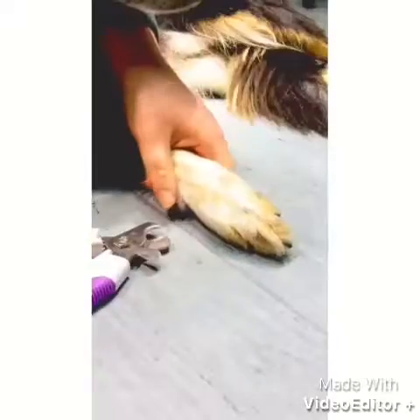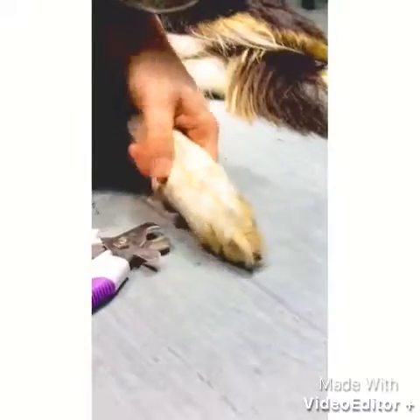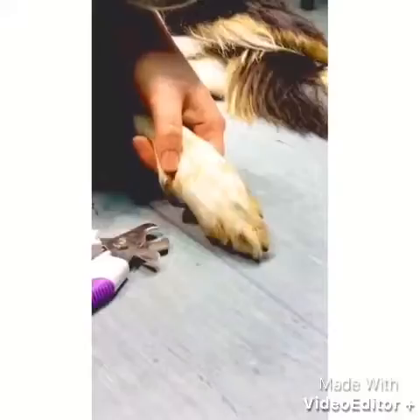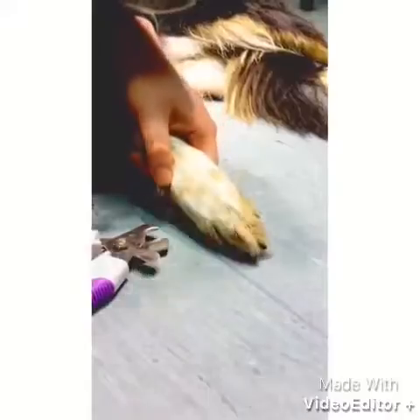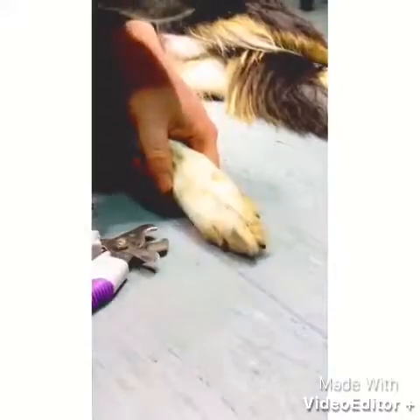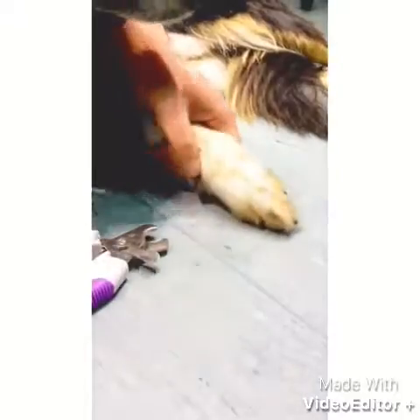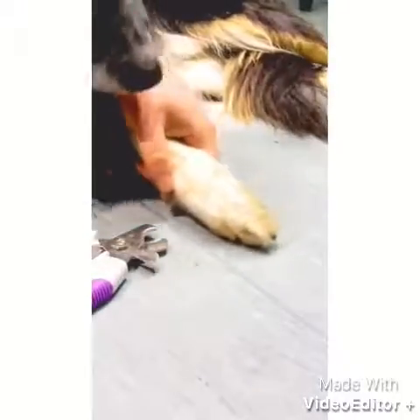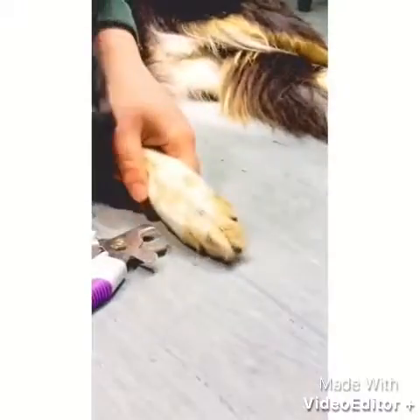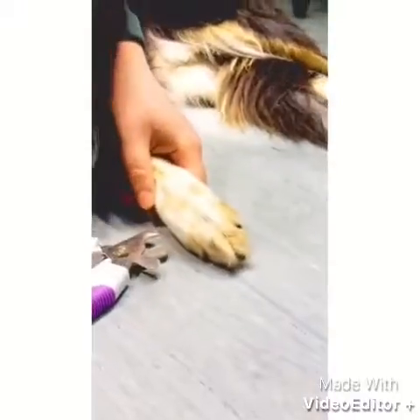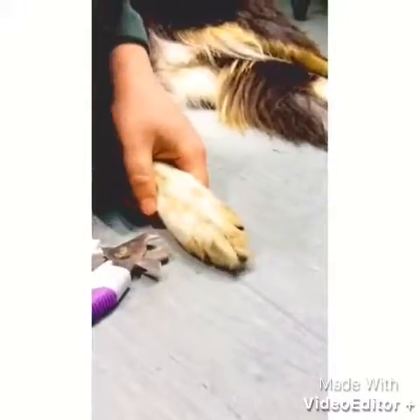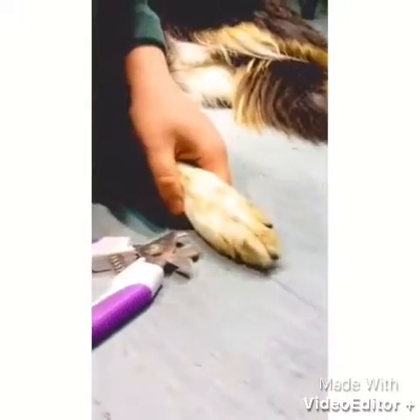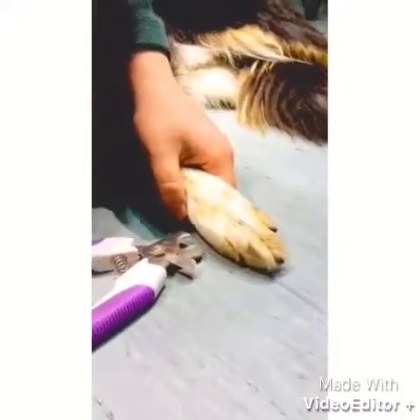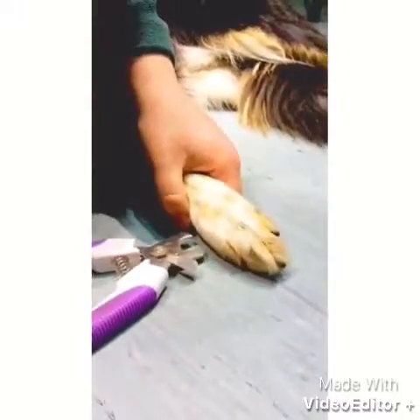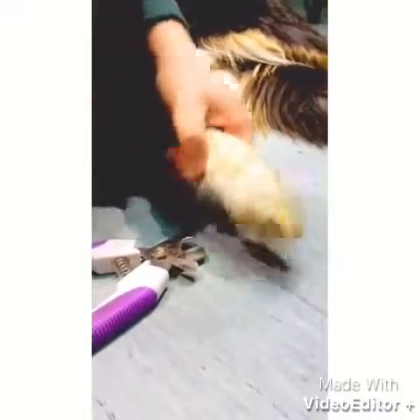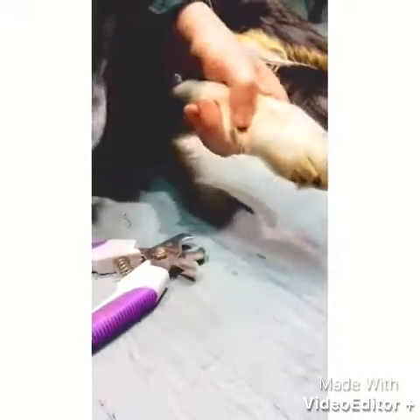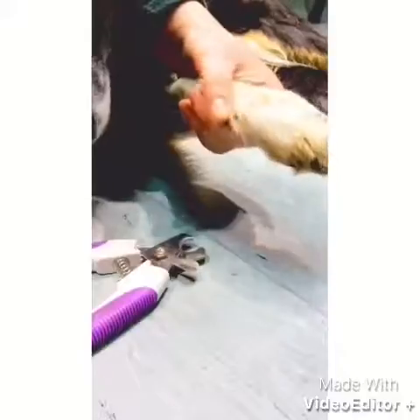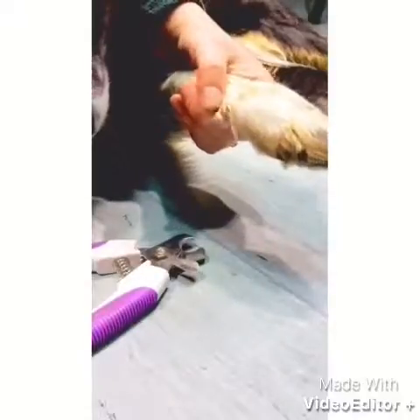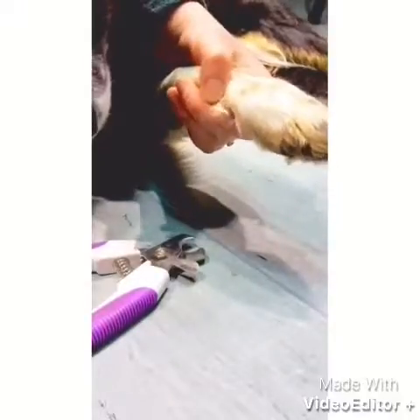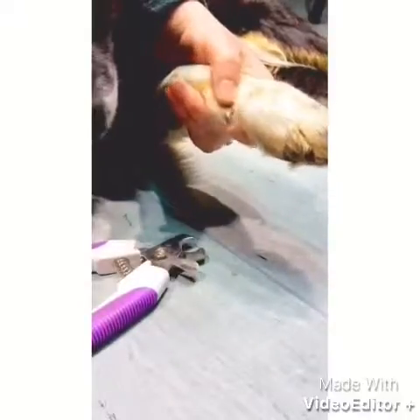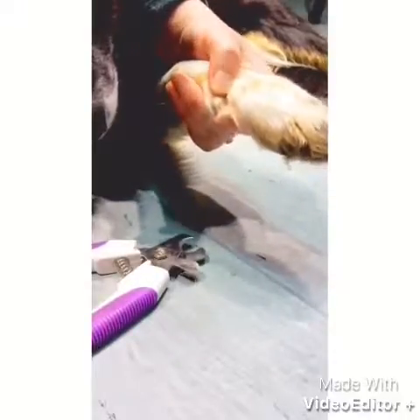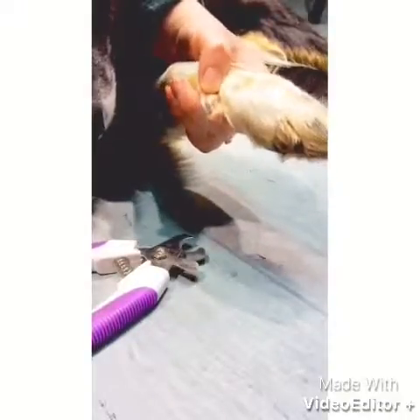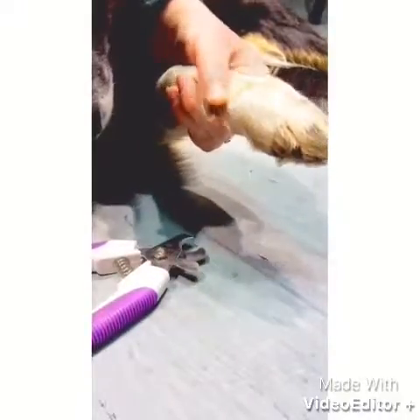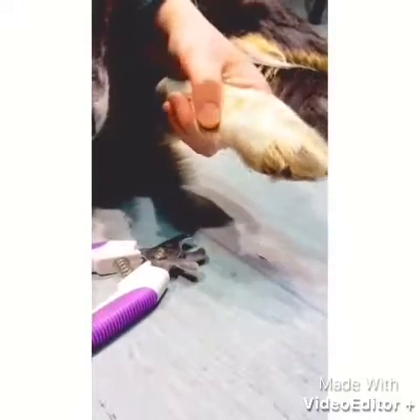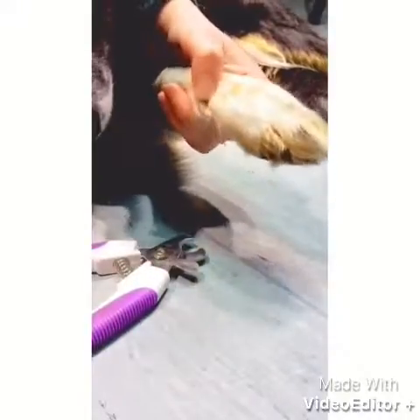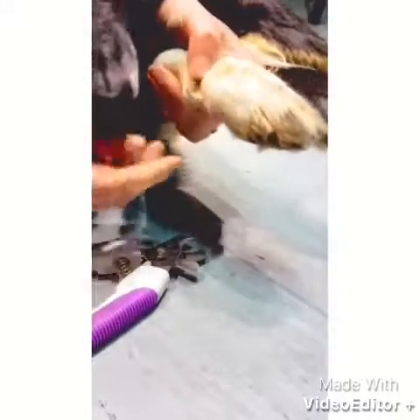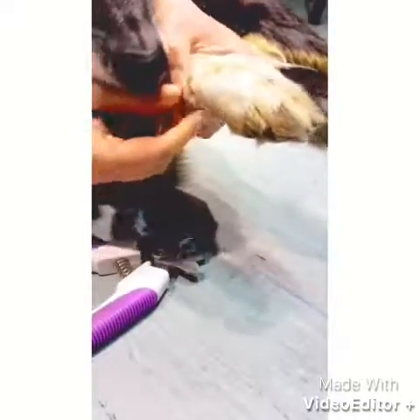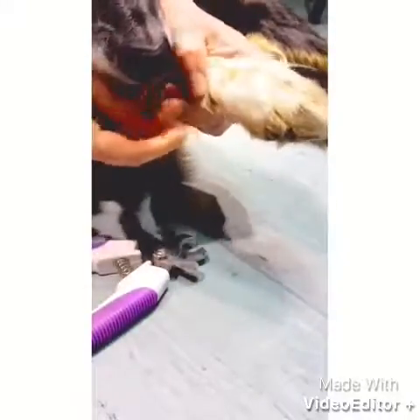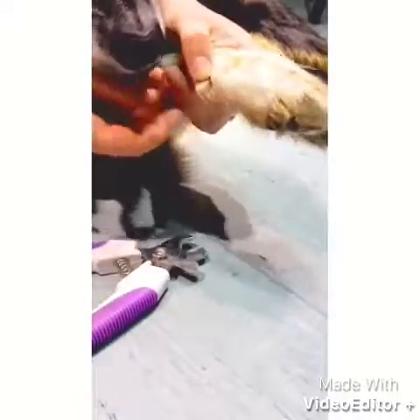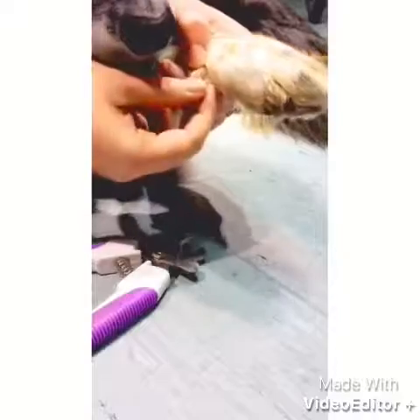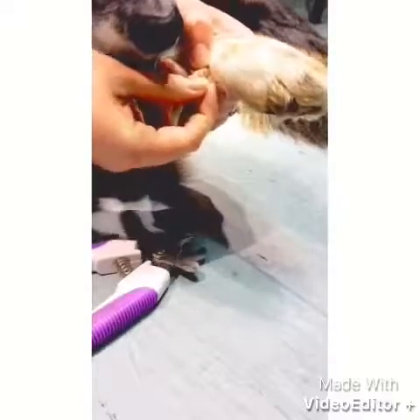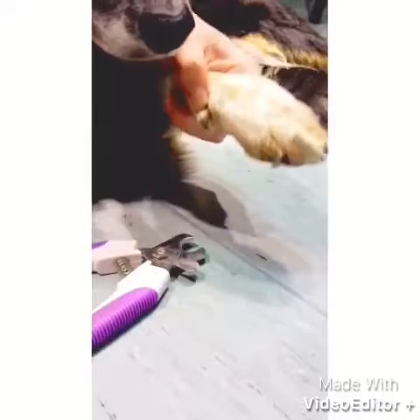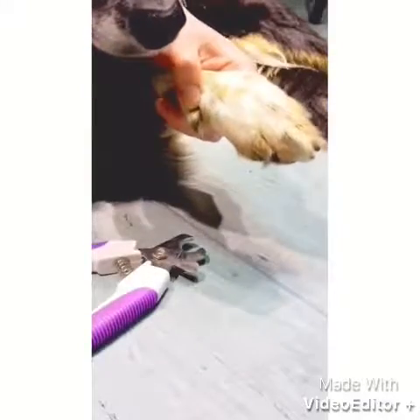If you're lucky enough to have a dog with white nails it's a lot easier, because you can quite clearly see where the blood vessels — known as the quick — end, and obviously you're going to clip just in front of there.